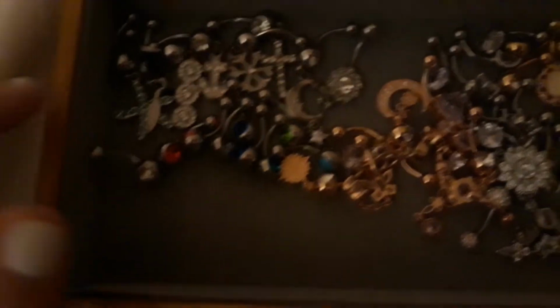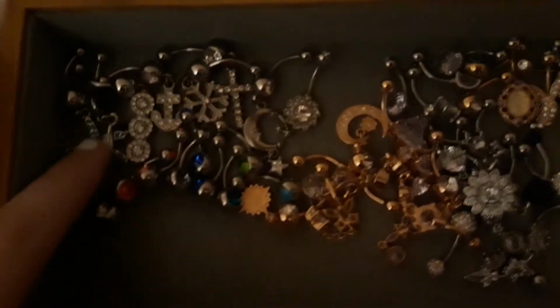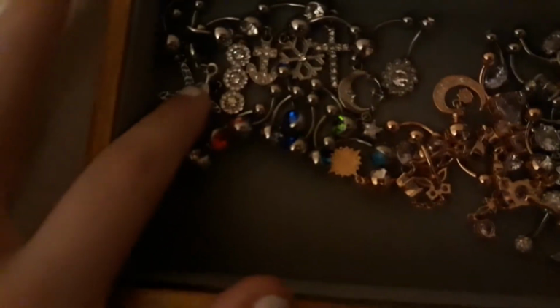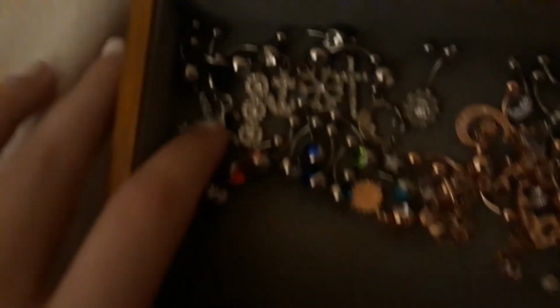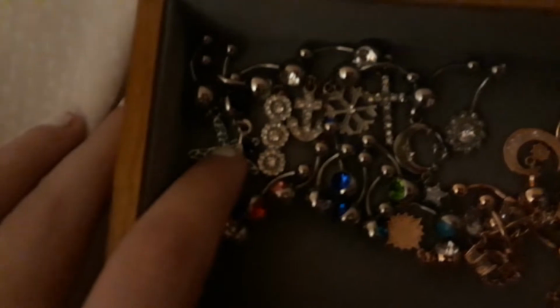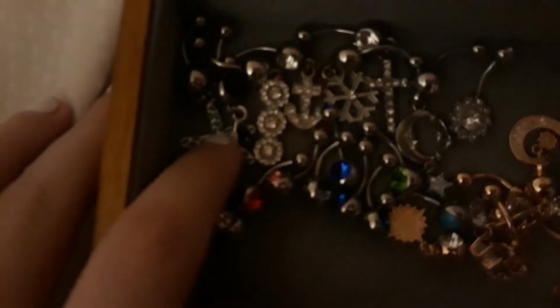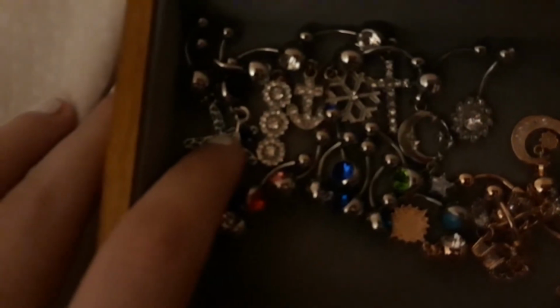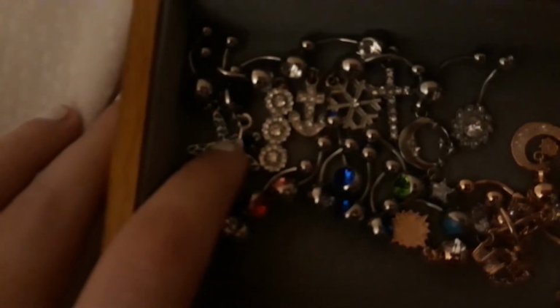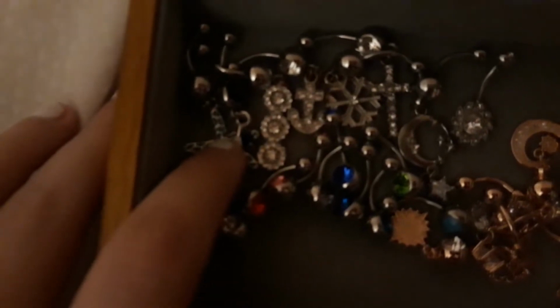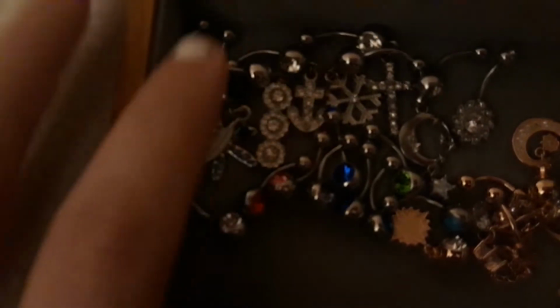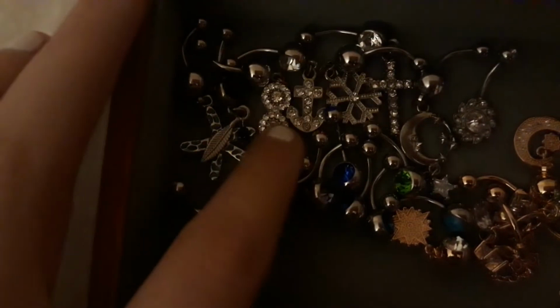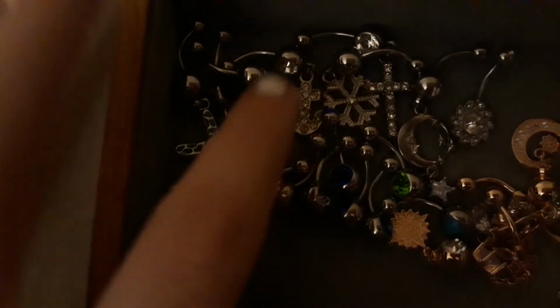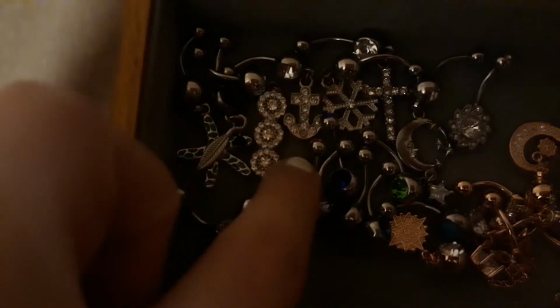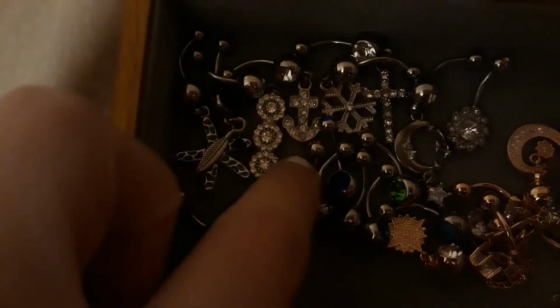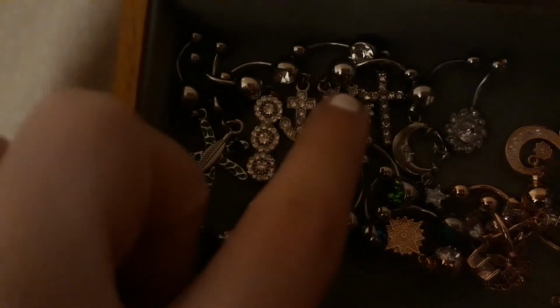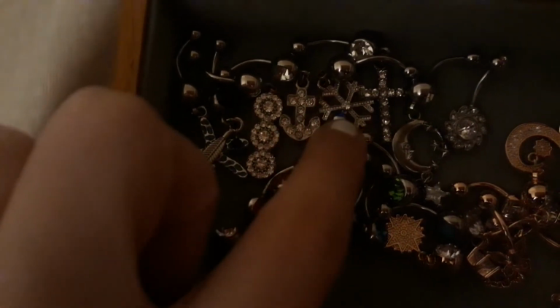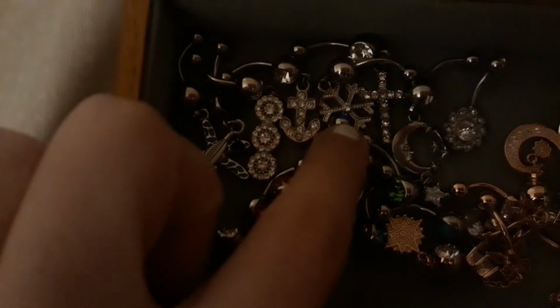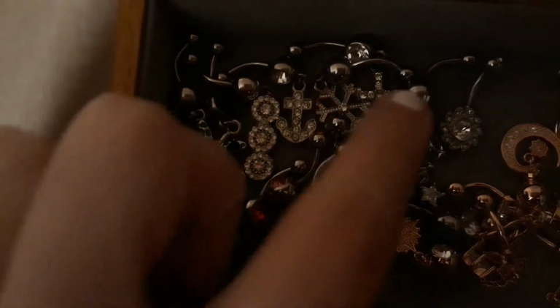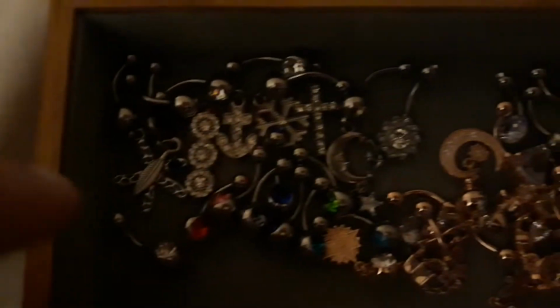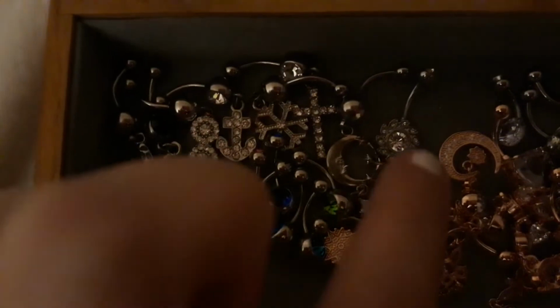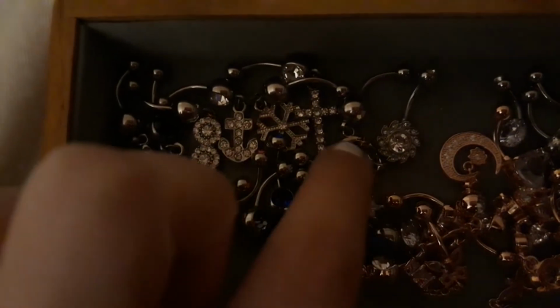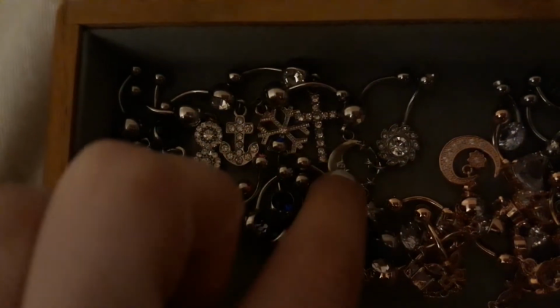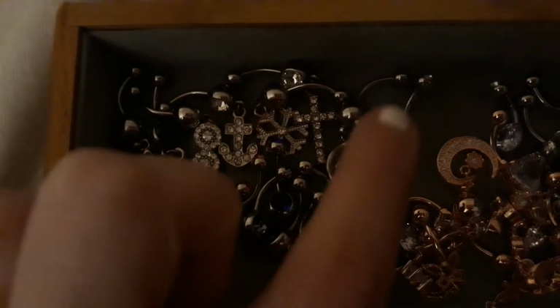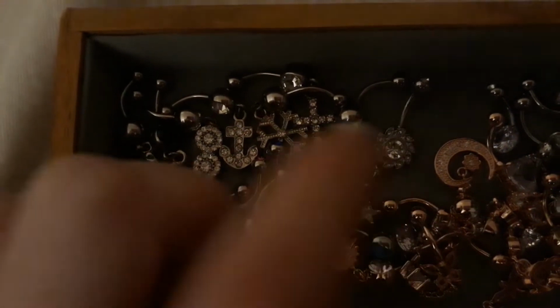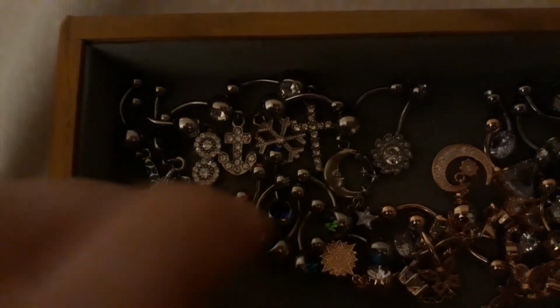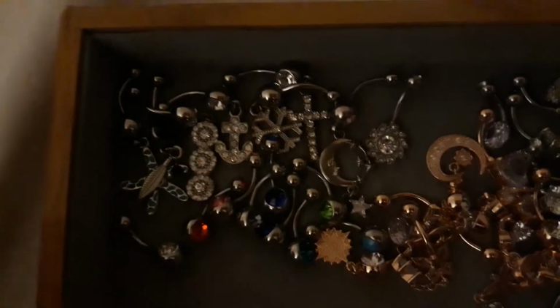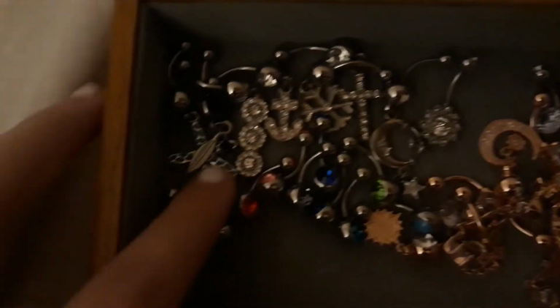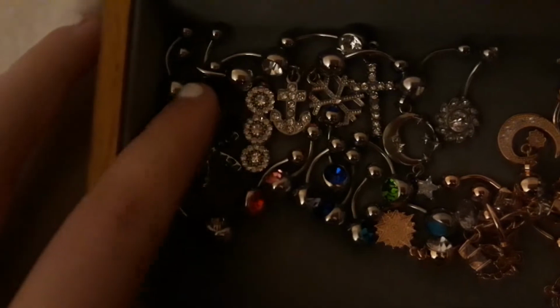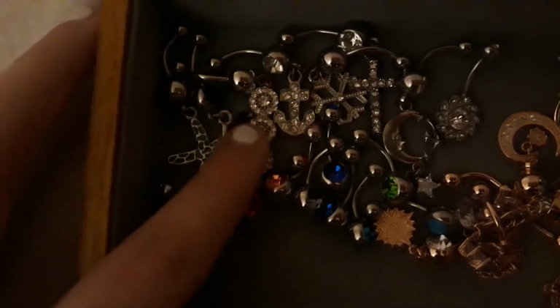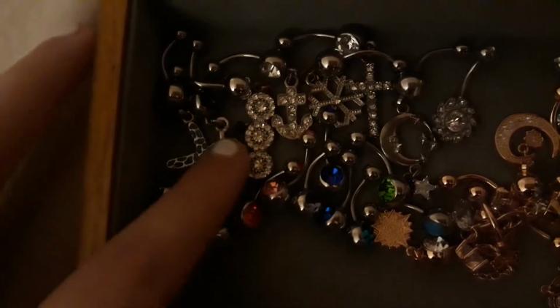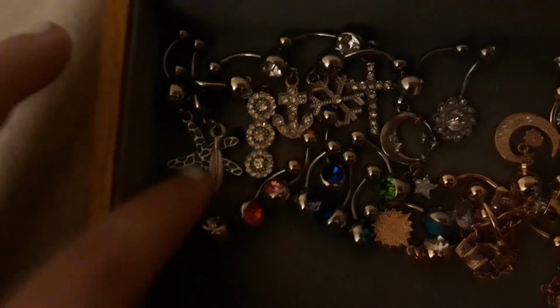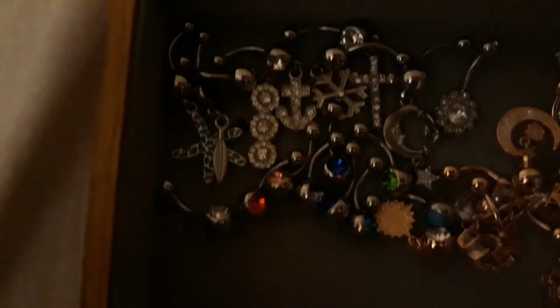So on this section we just have some basic silver ones. We have this one, this anchor, snowflake, cross, moon, little flower one, feather, seashell.